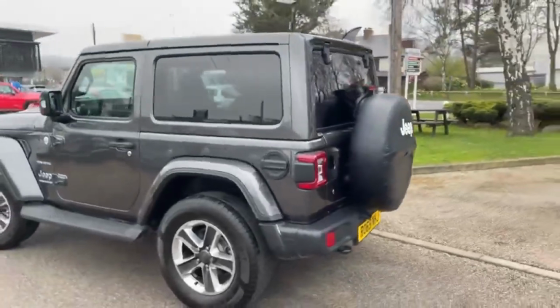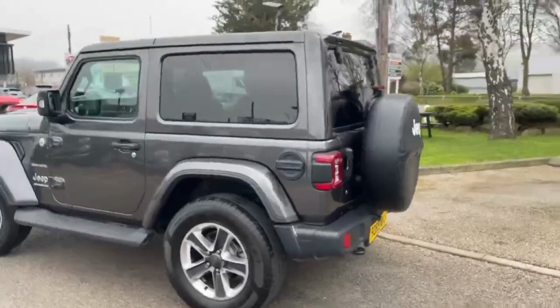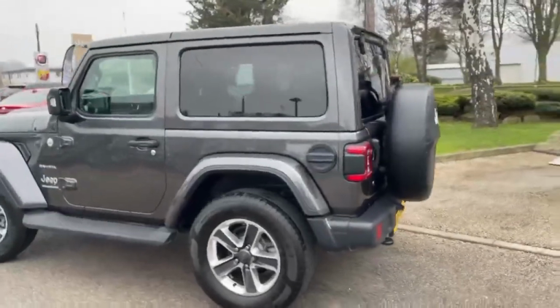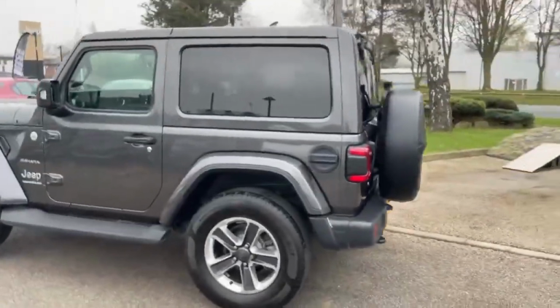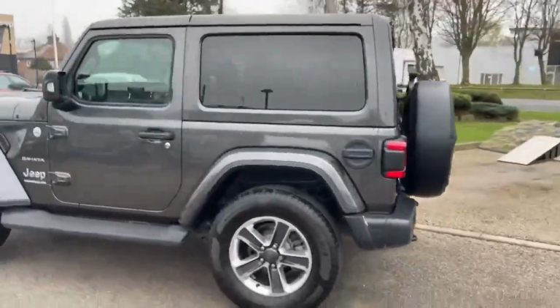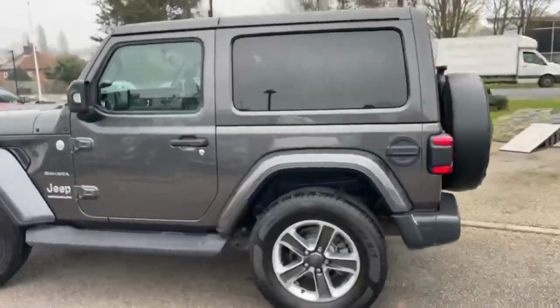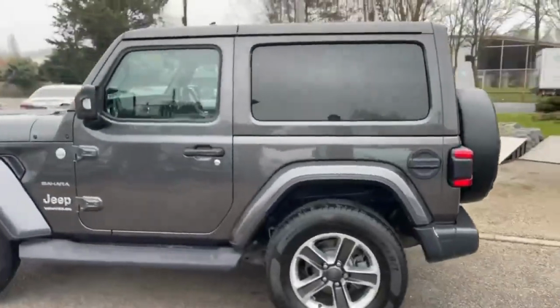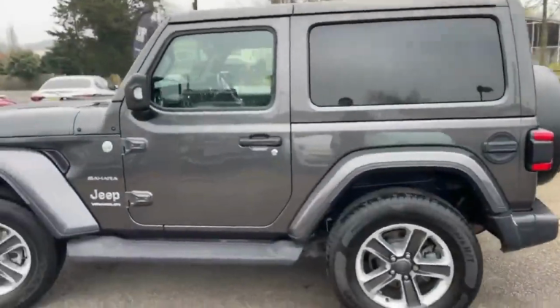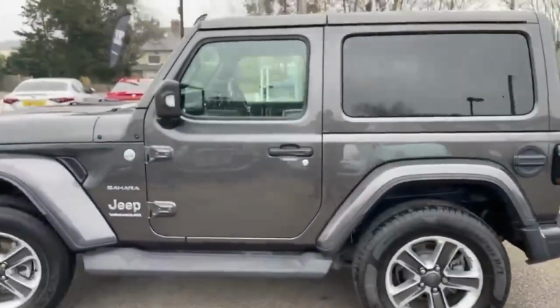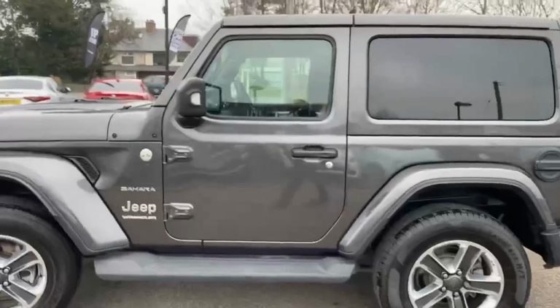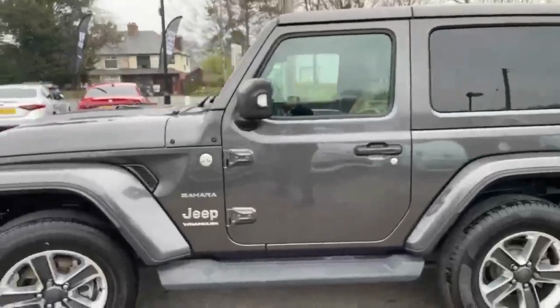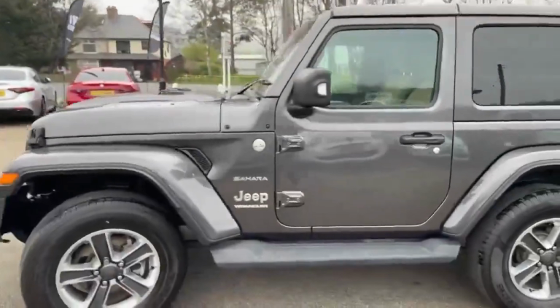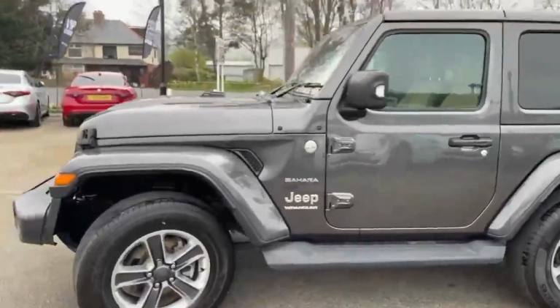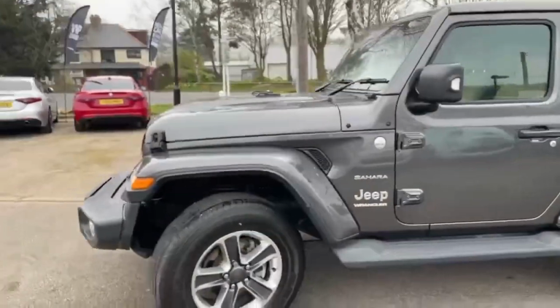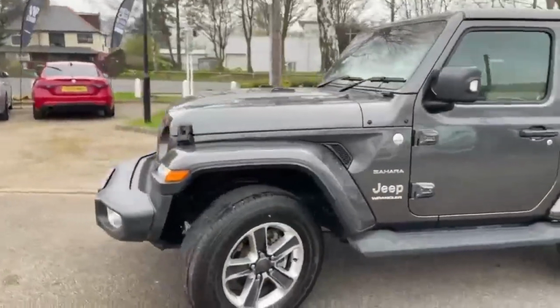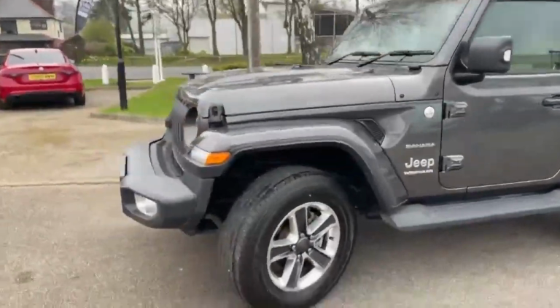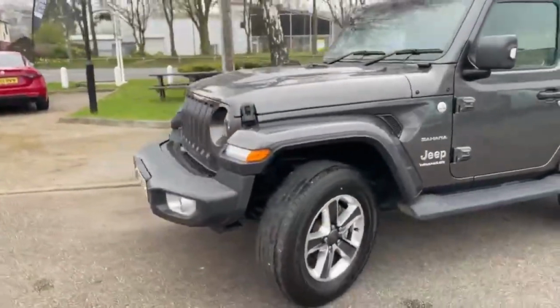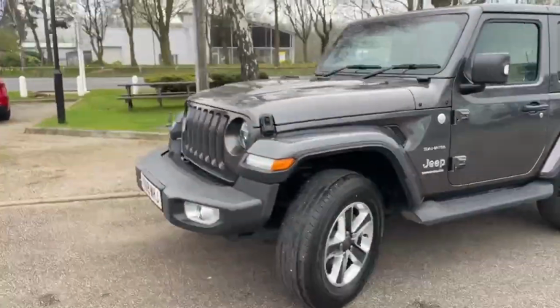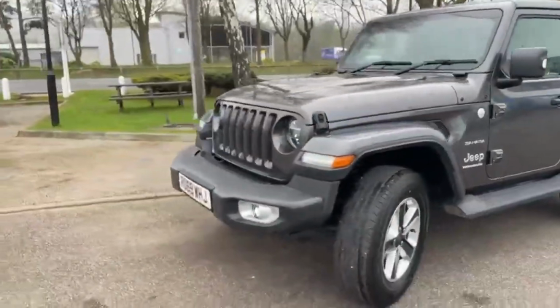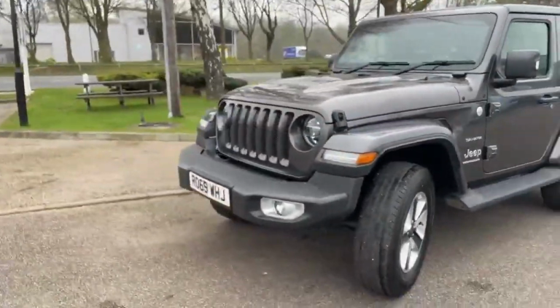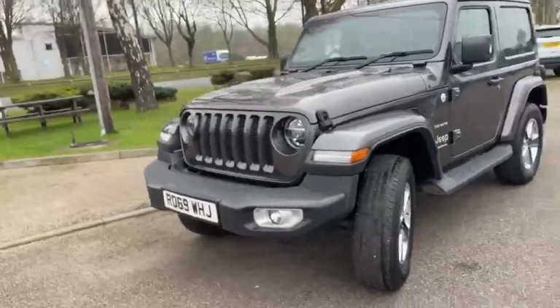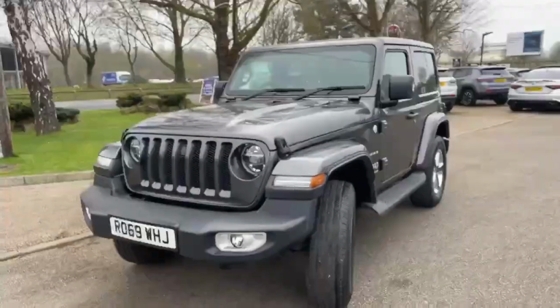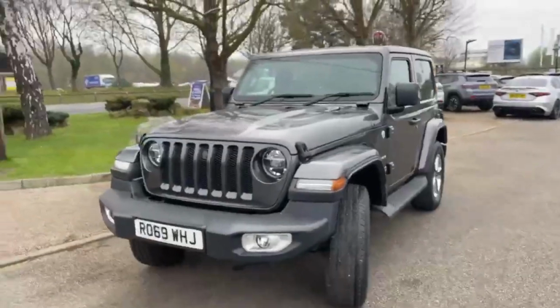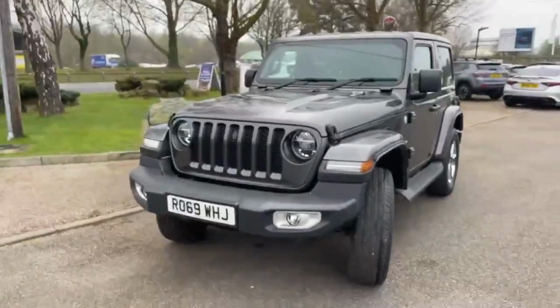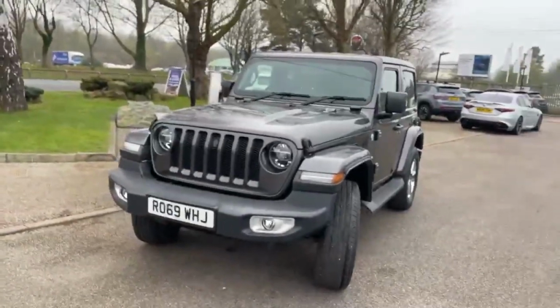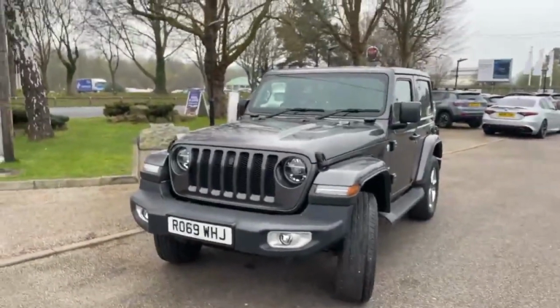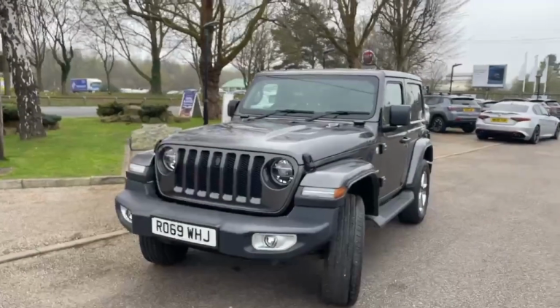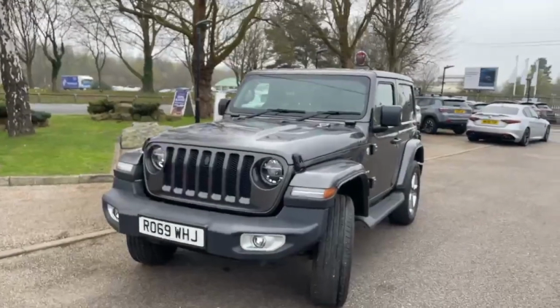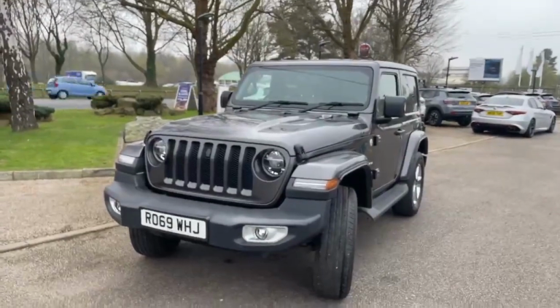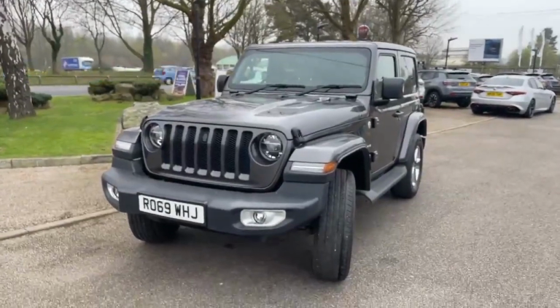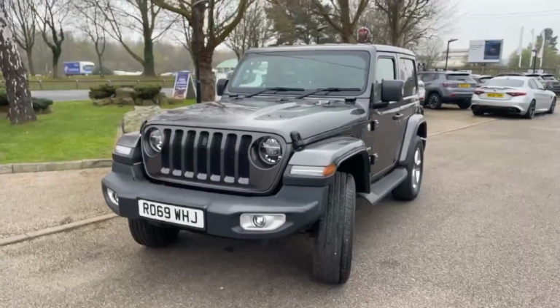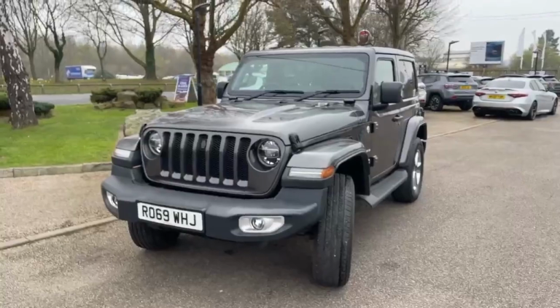It really is a great looking car and in superb condition. So there you go — Jeep Wrangler Sahara, all ready for off-roading.